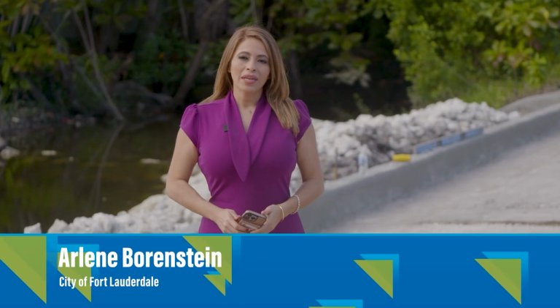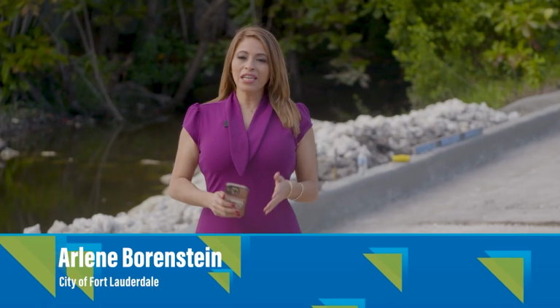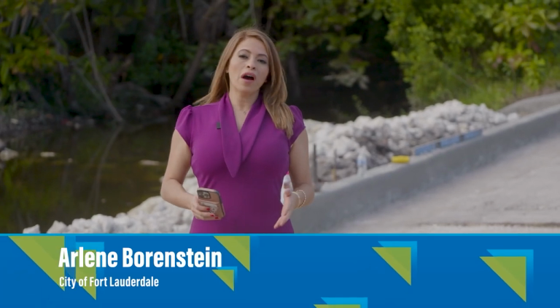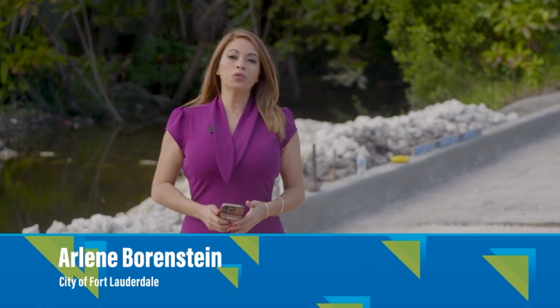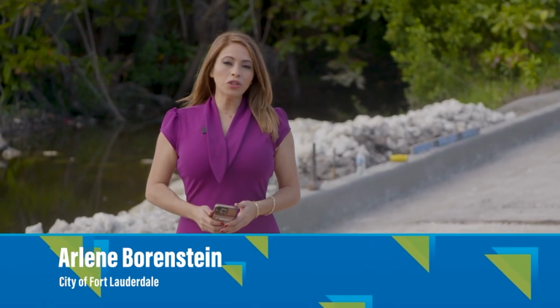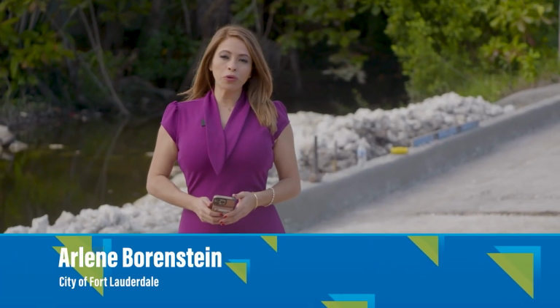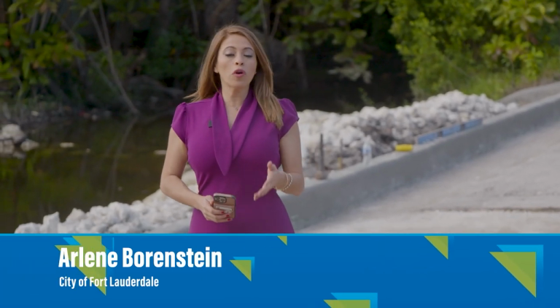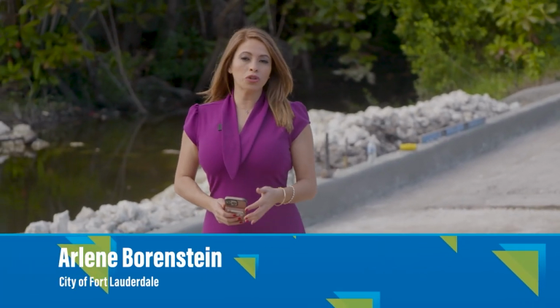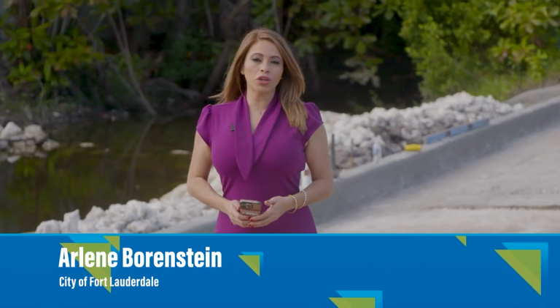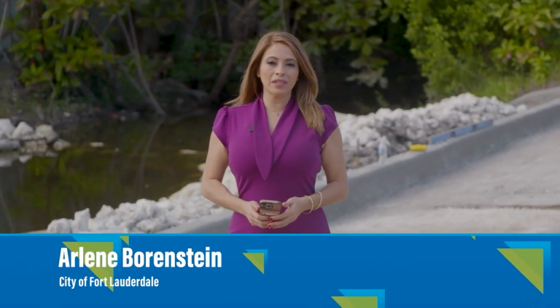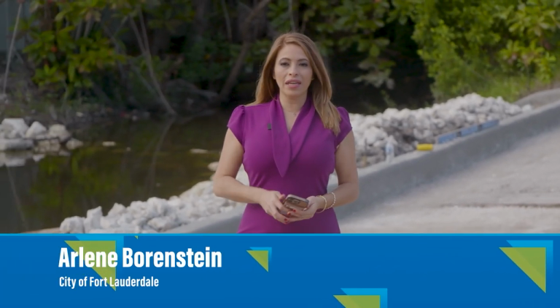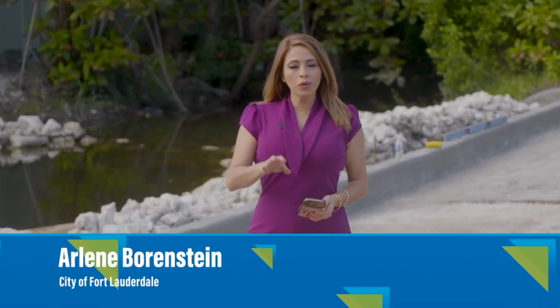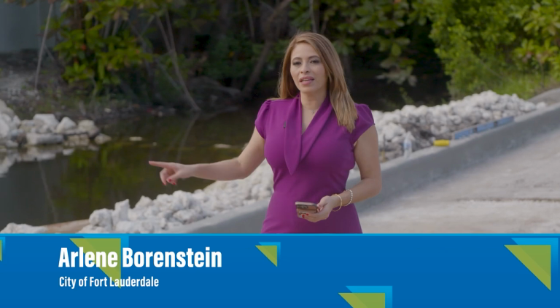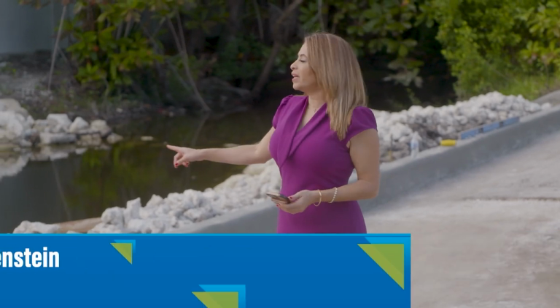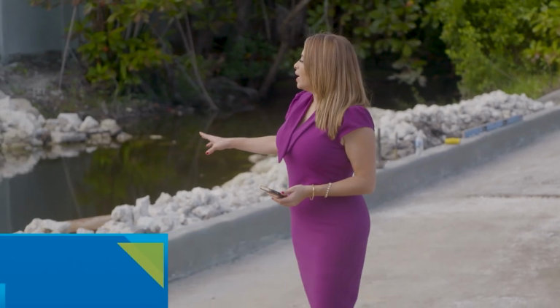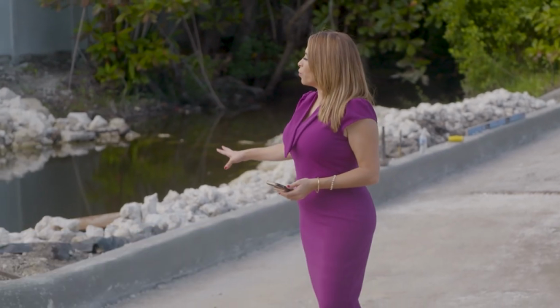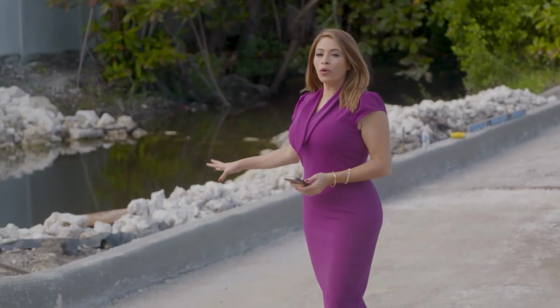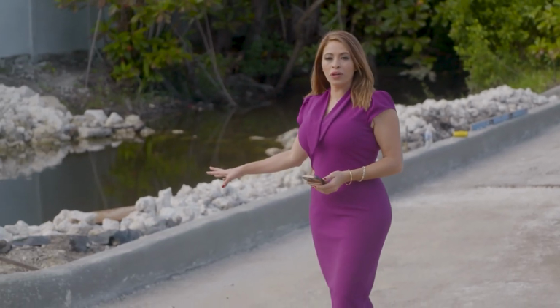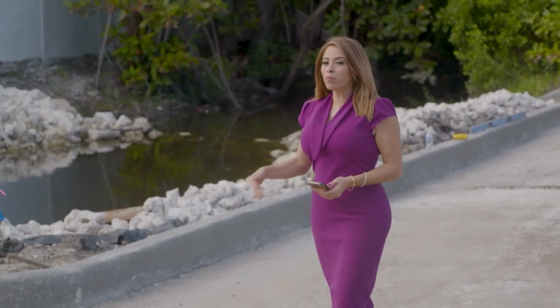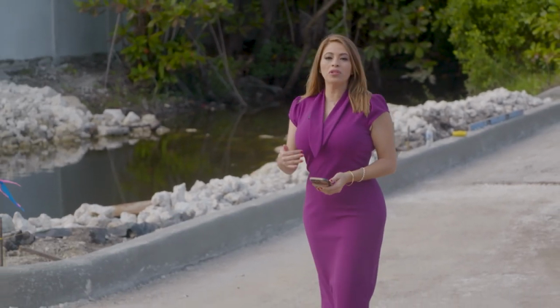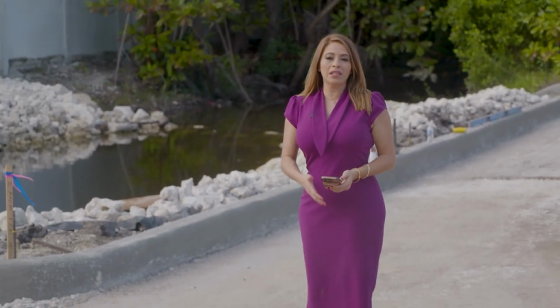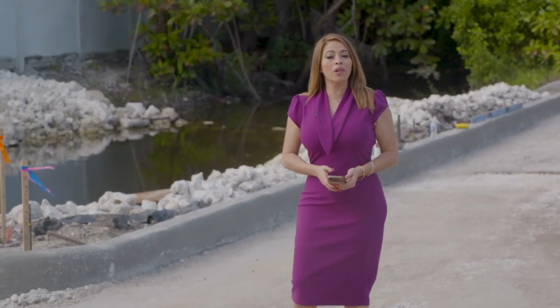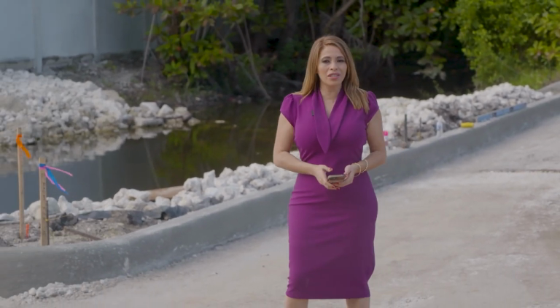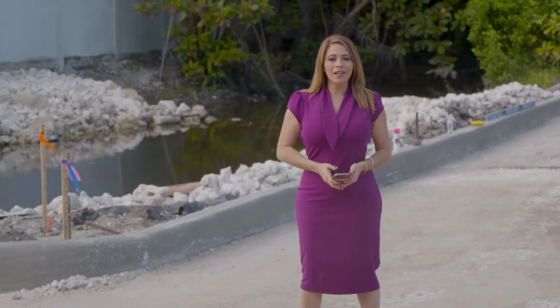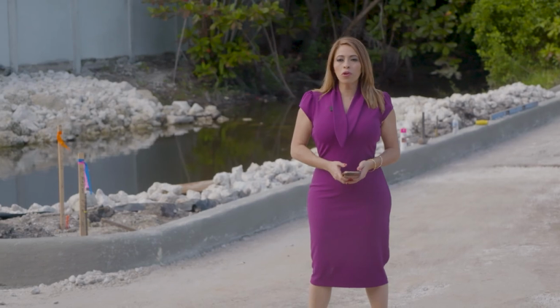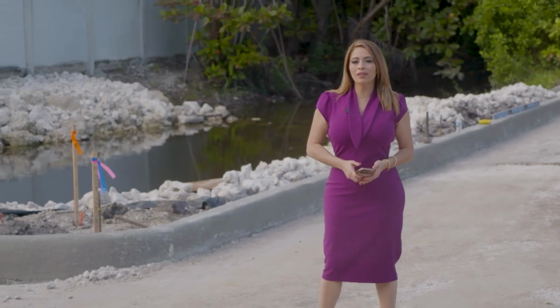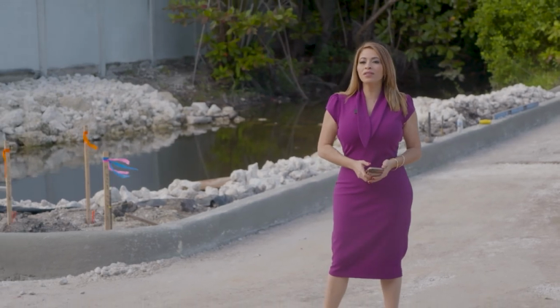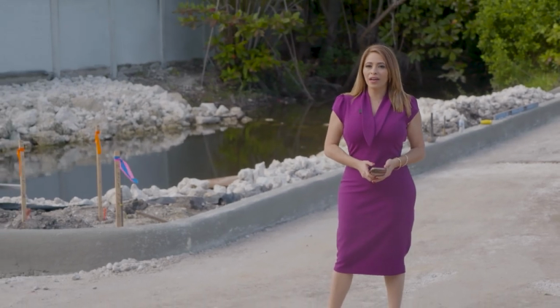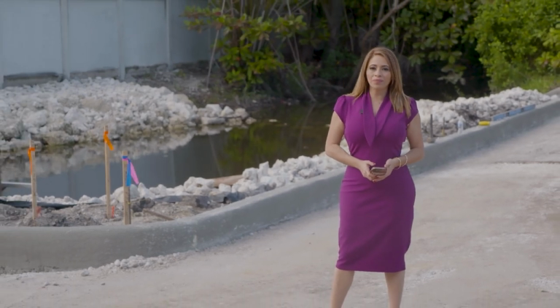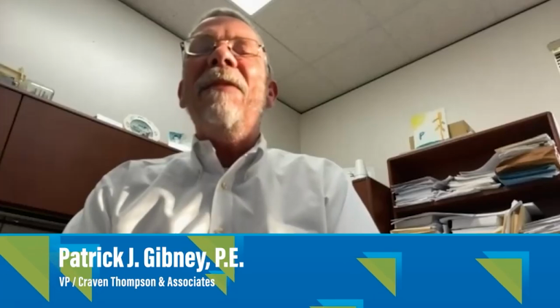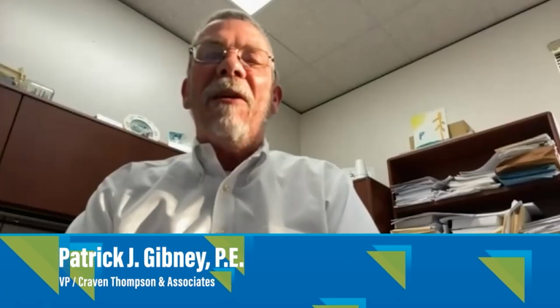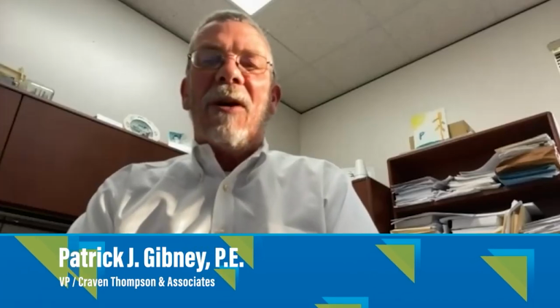The city of Fort Lauderdale is working to improve stormwater drainage across the city, including this canal here in River Oaks. We've taken multiple steps to clear blockages that normally cause flooding. 90% of the work,